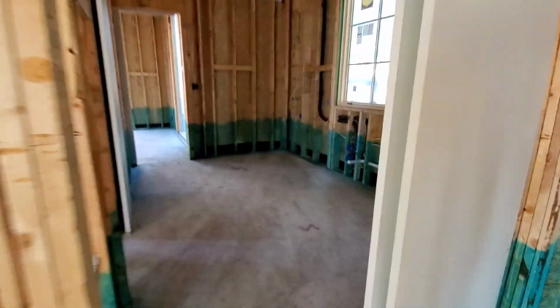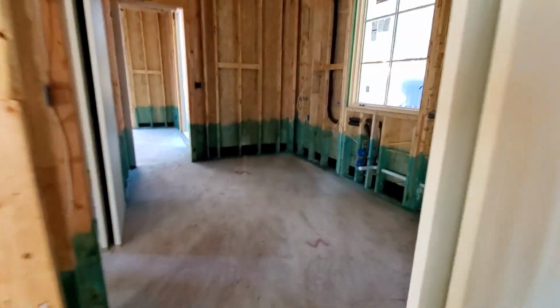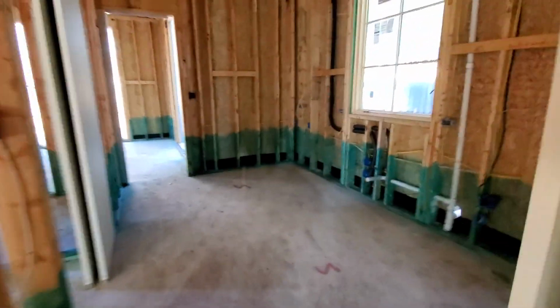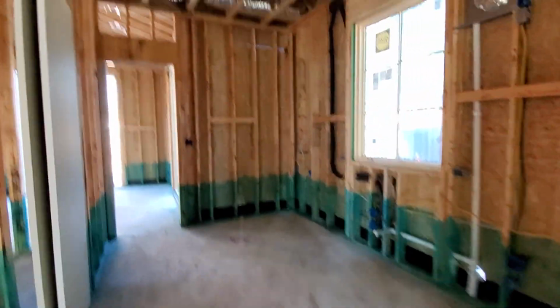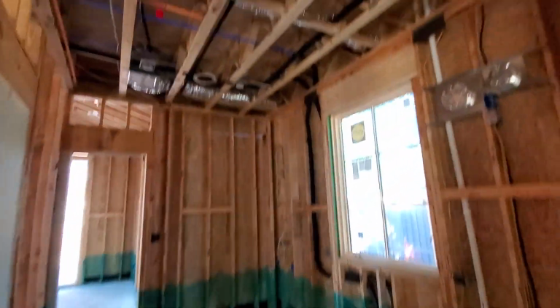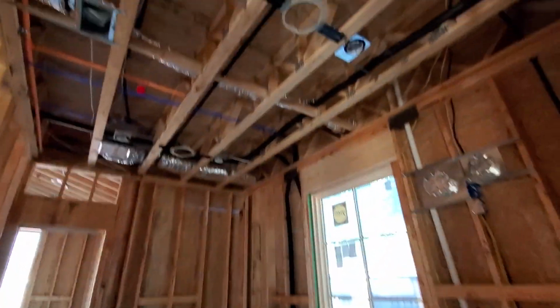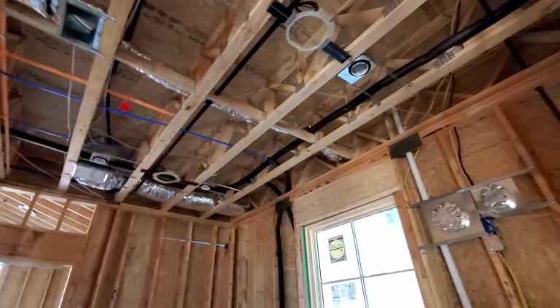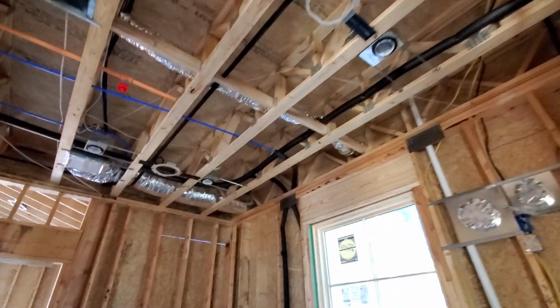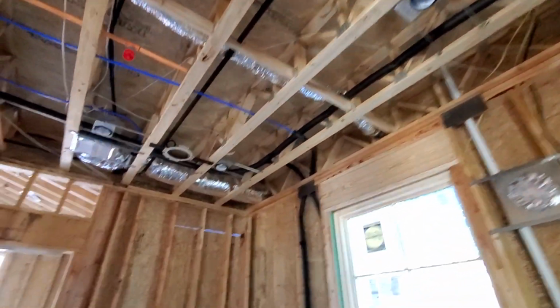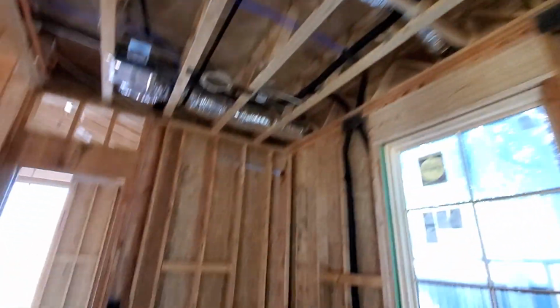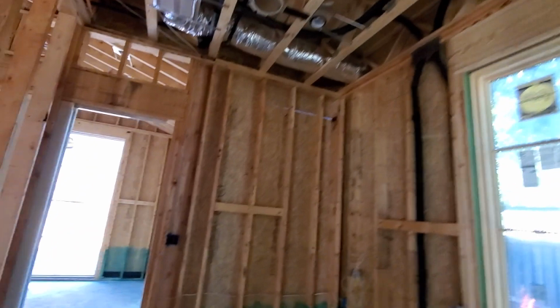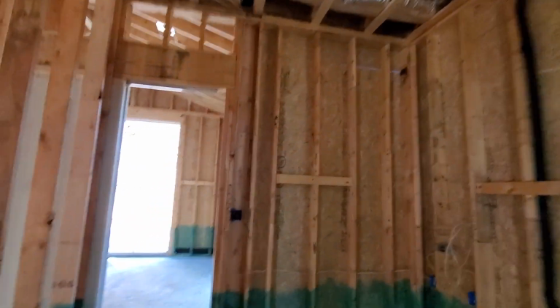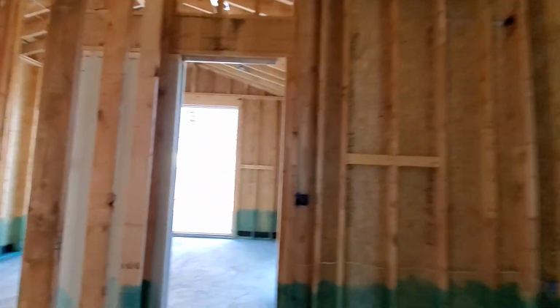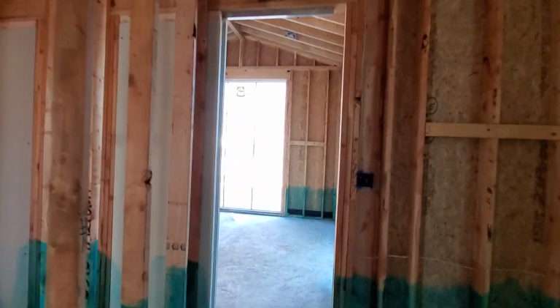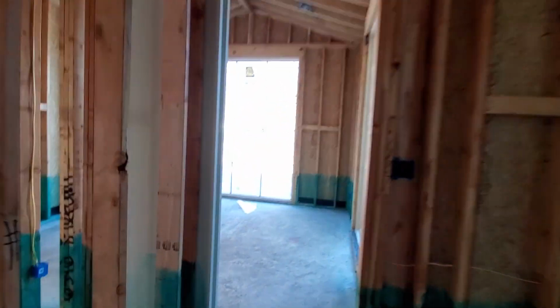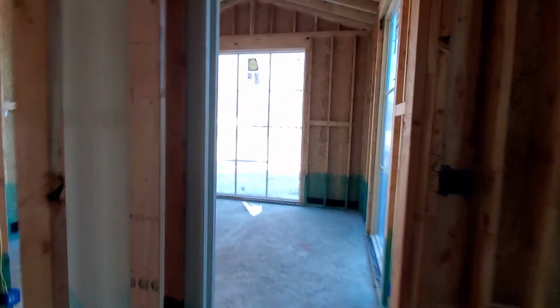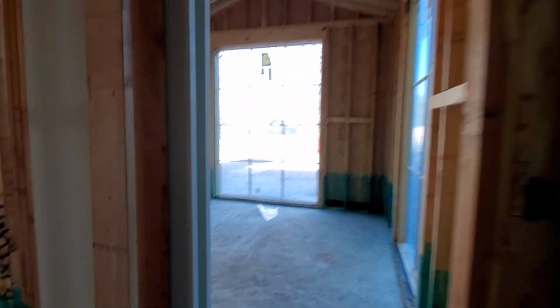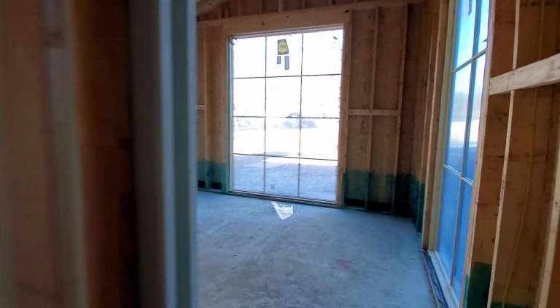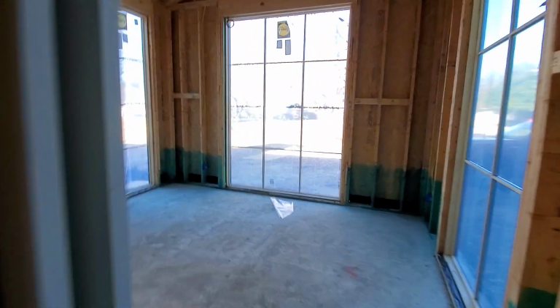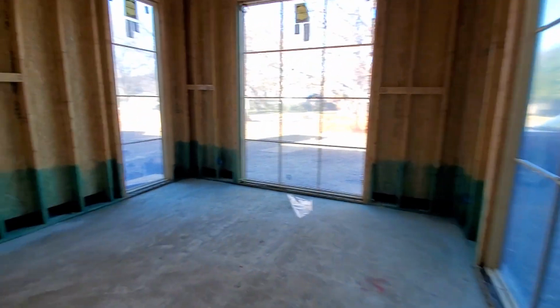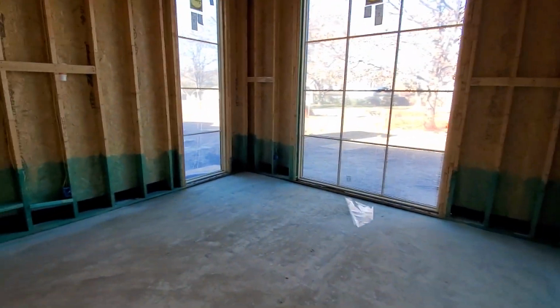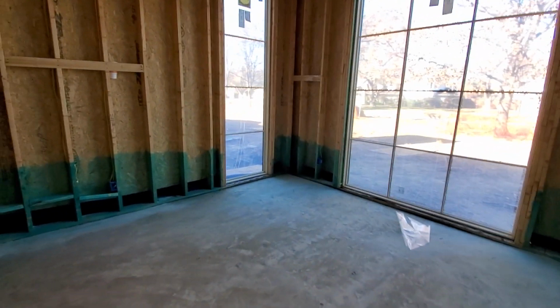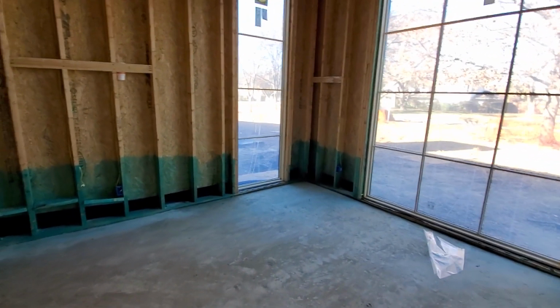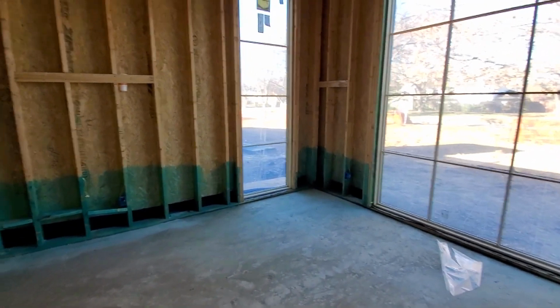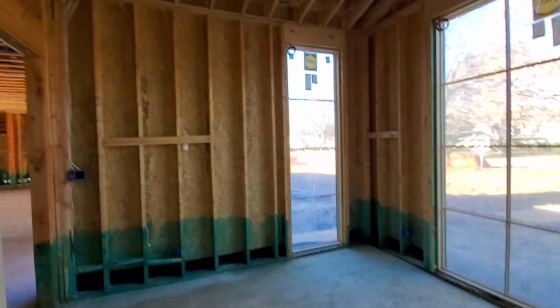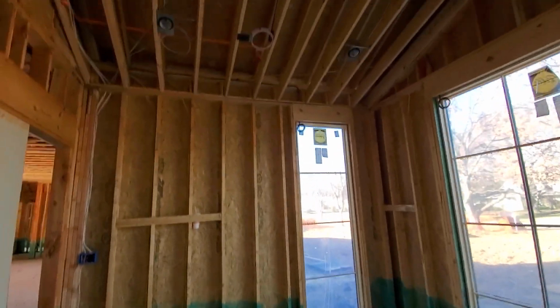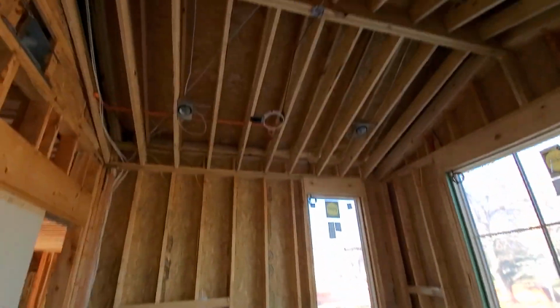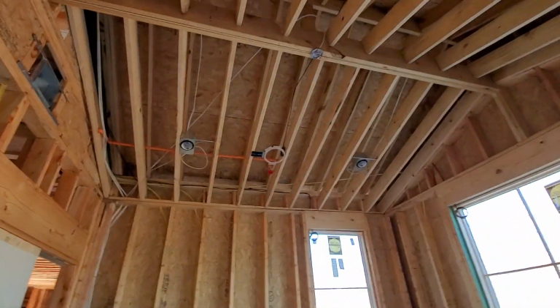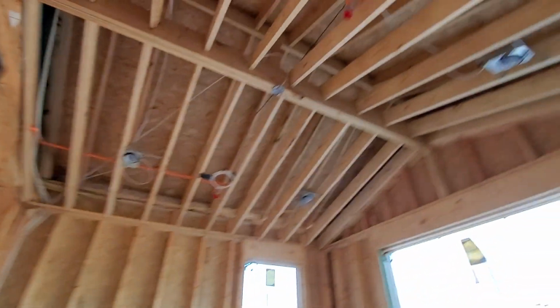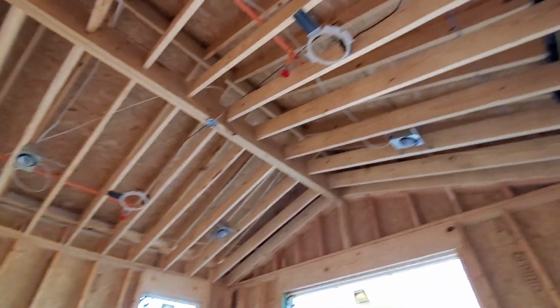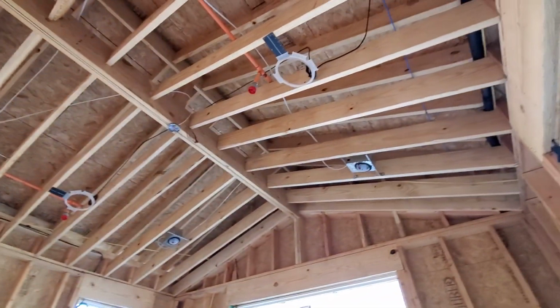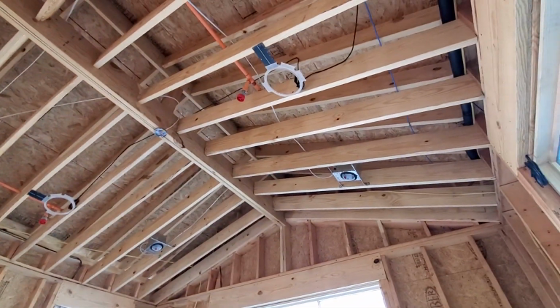We've got a little mini kitchen in here with two speakers, and we've got a front formal dining room with two speakers in here as well.